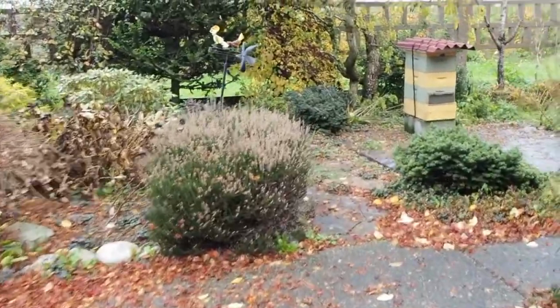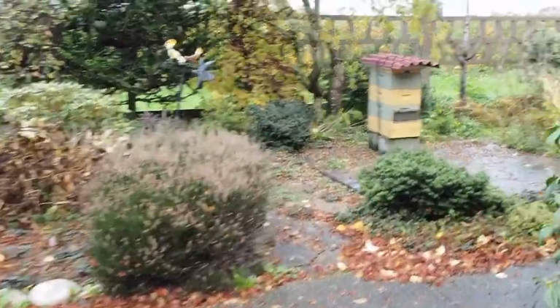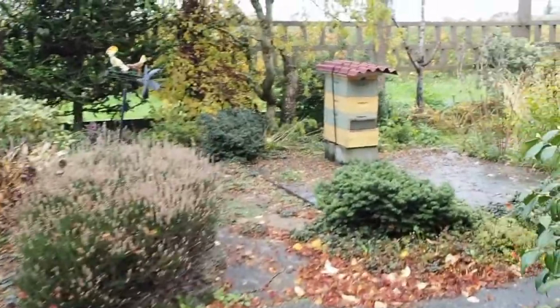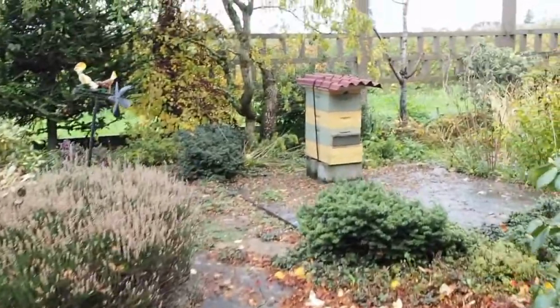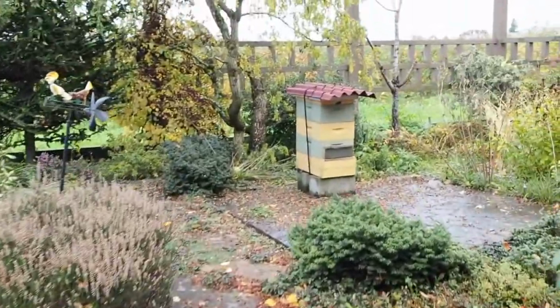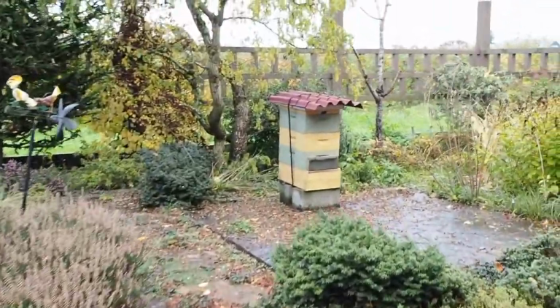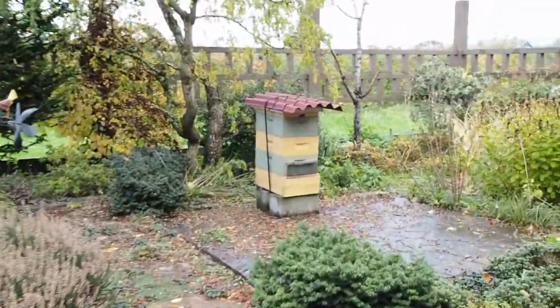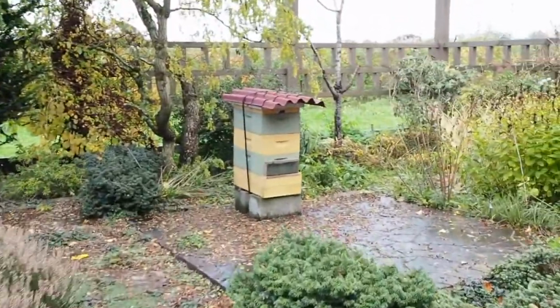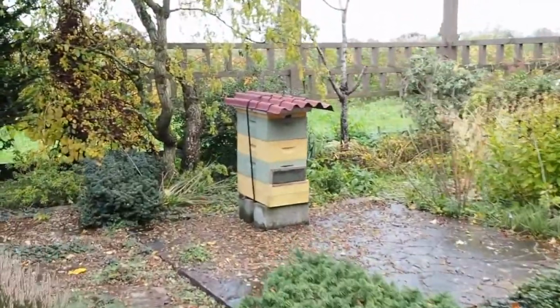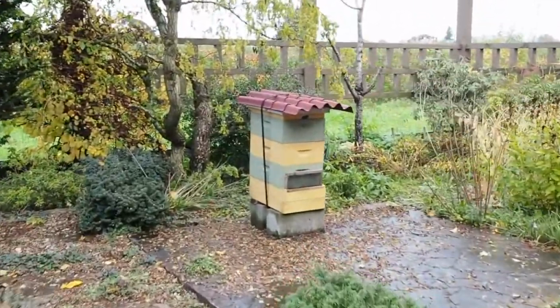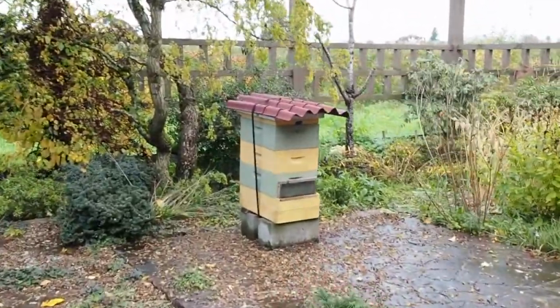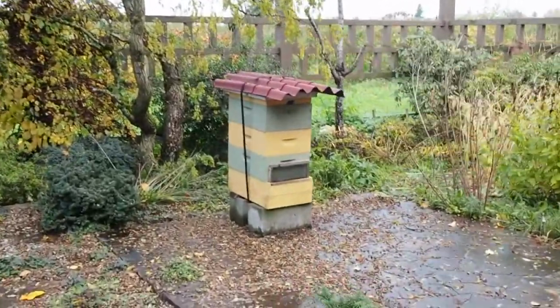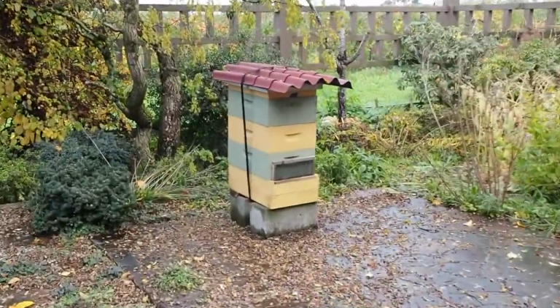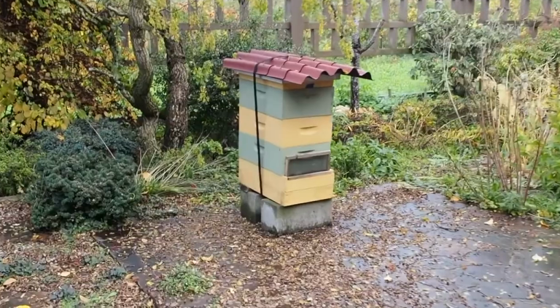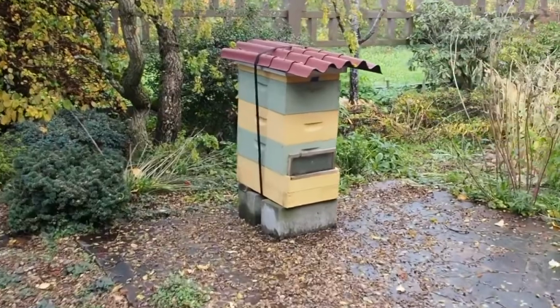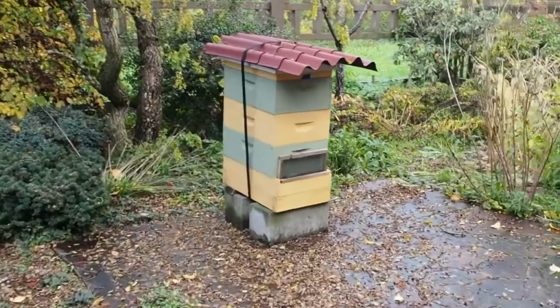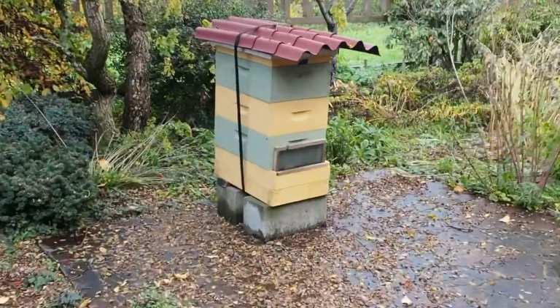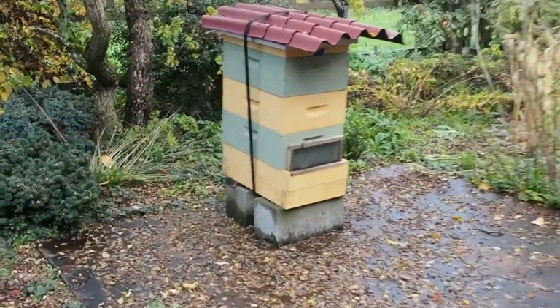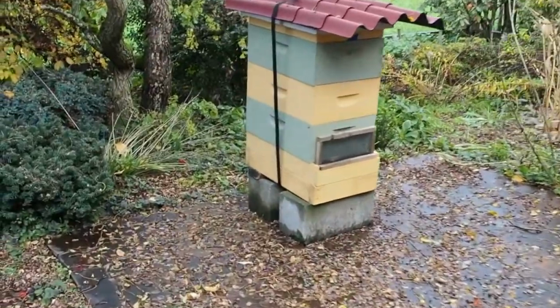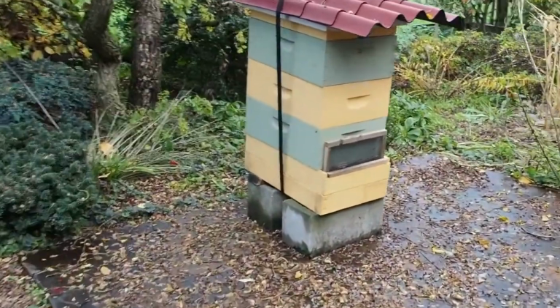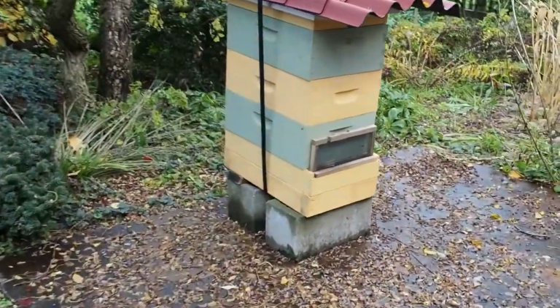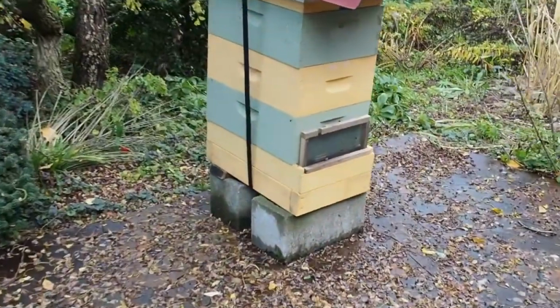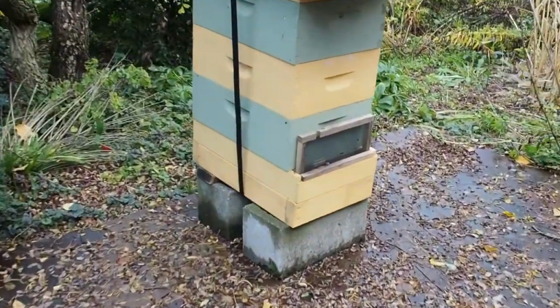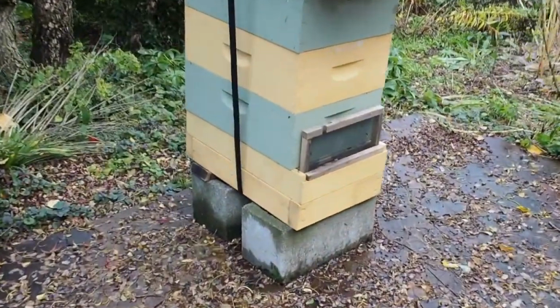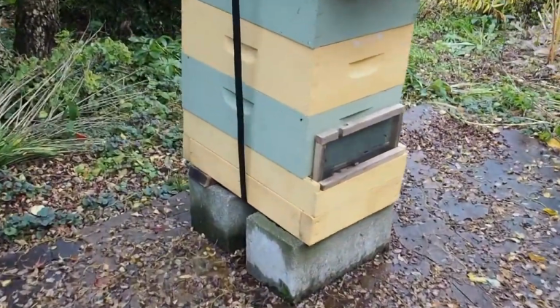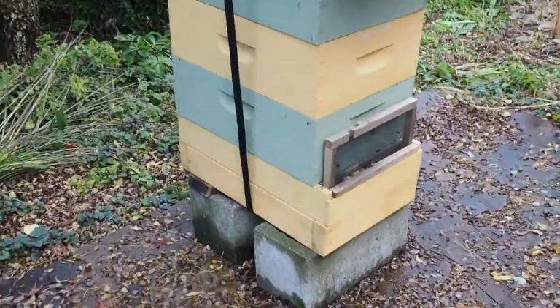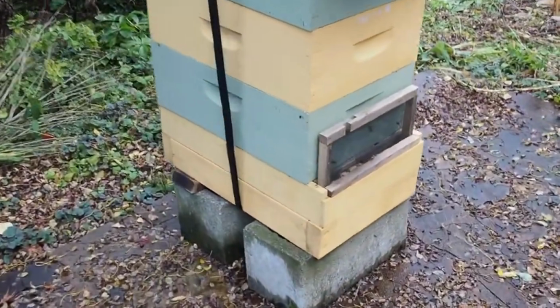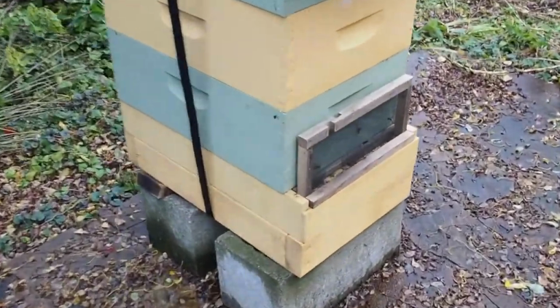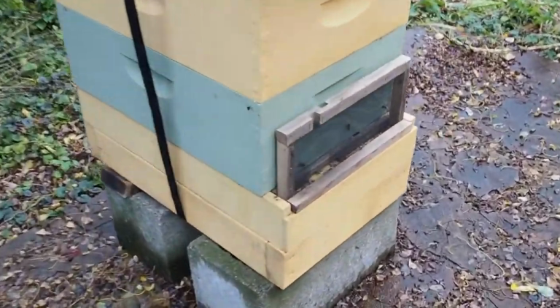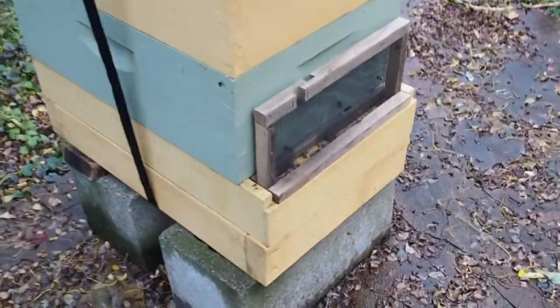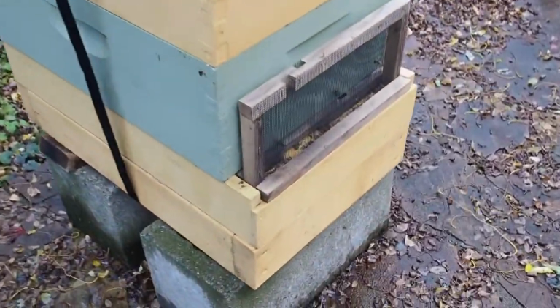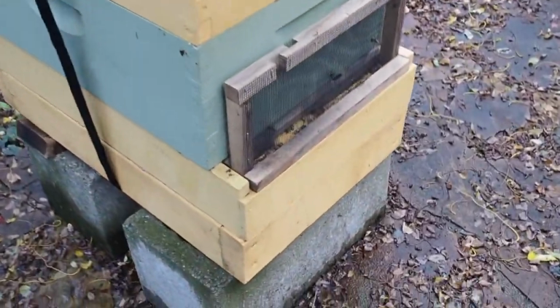There's the beehive. Looks like we have a few bees coming out even though it's kind of rainy — they don't seem to mind.